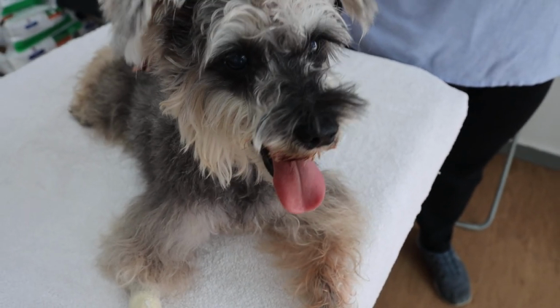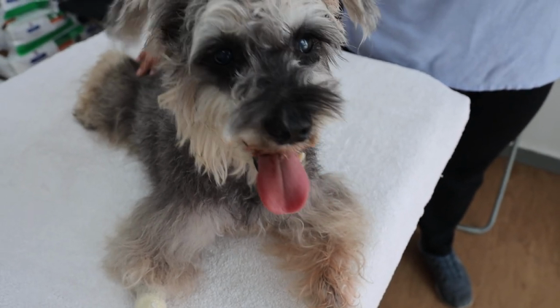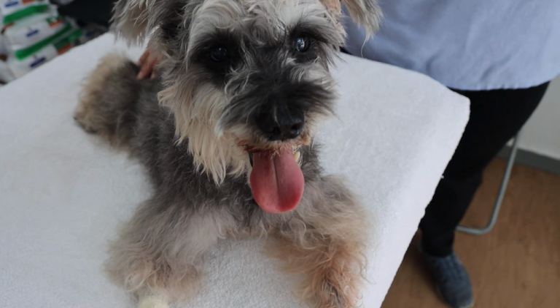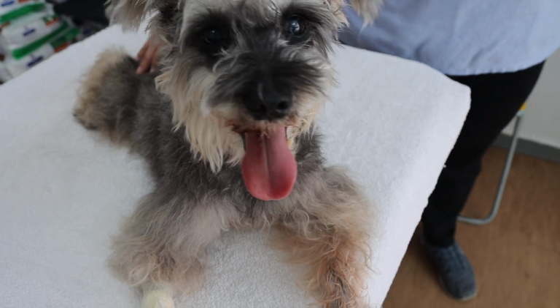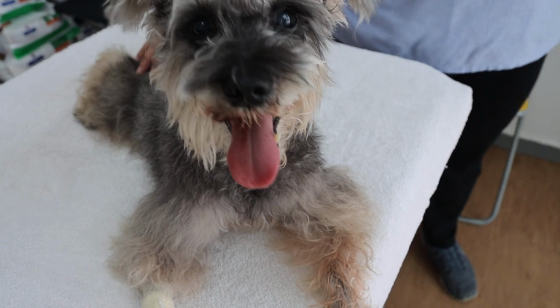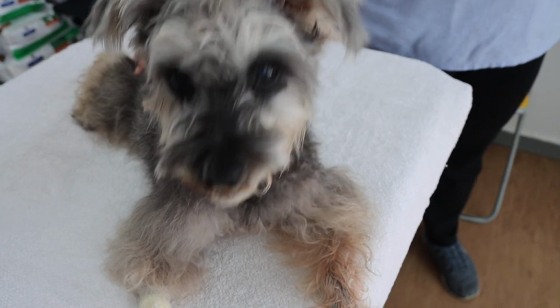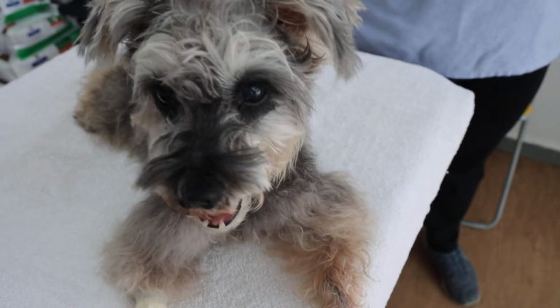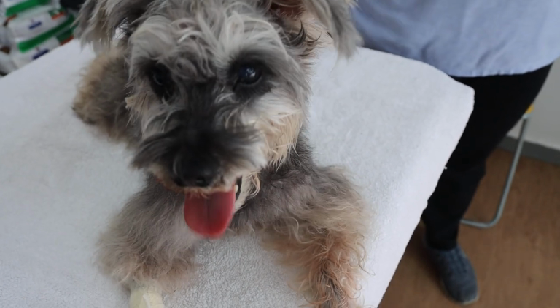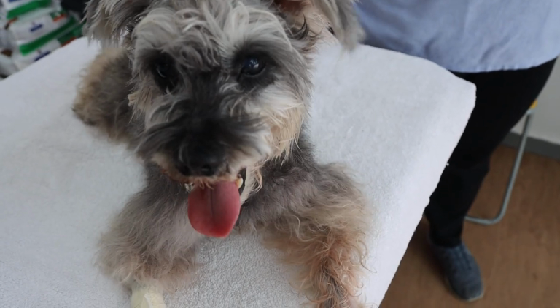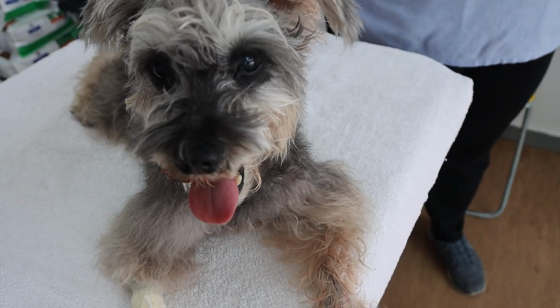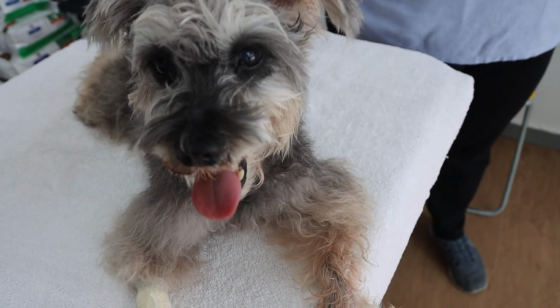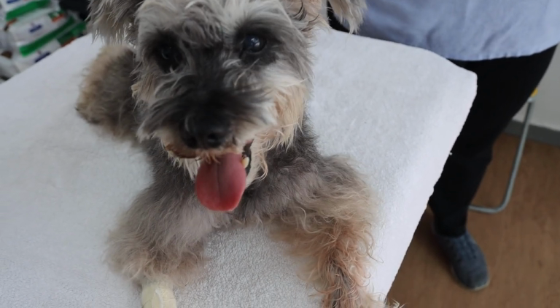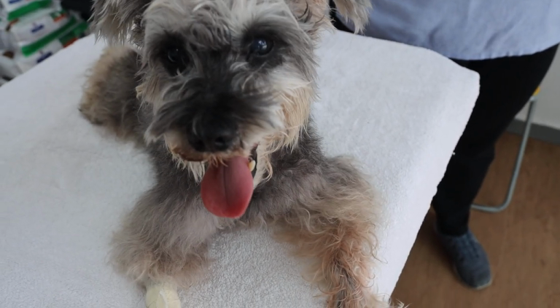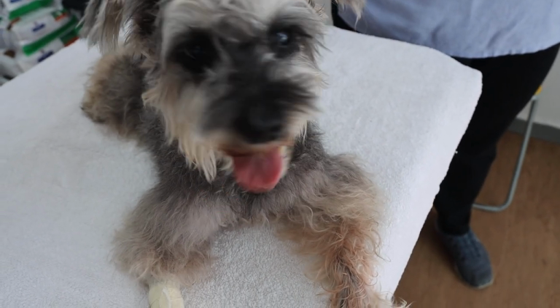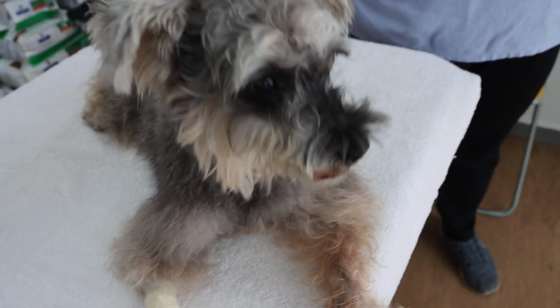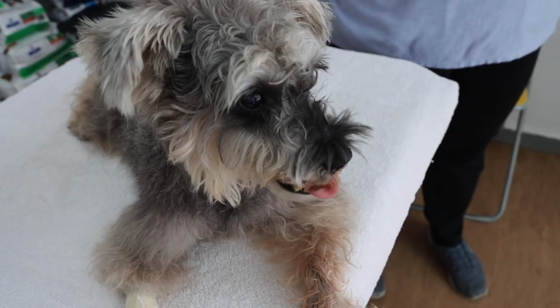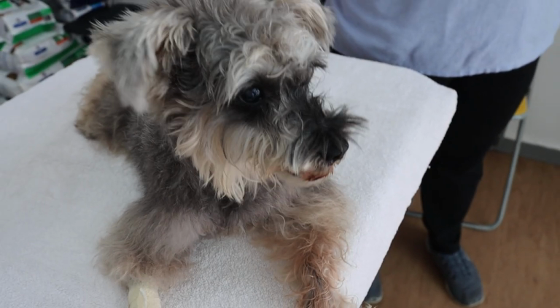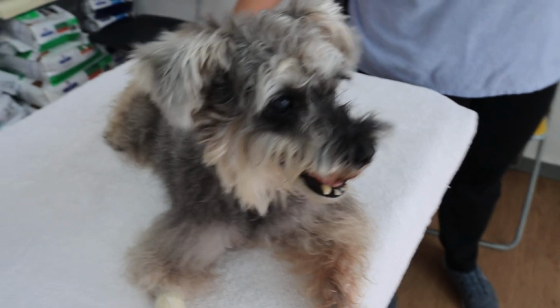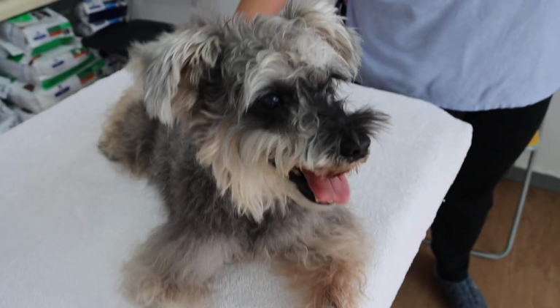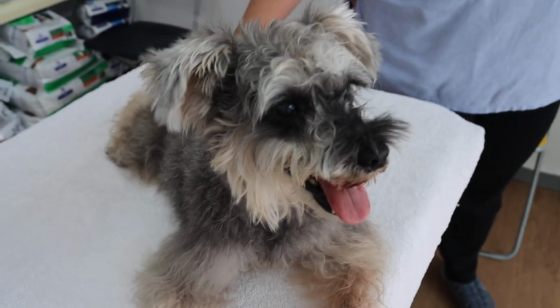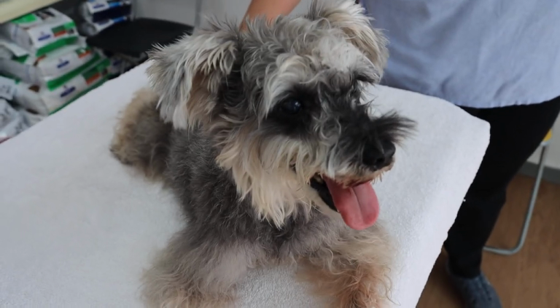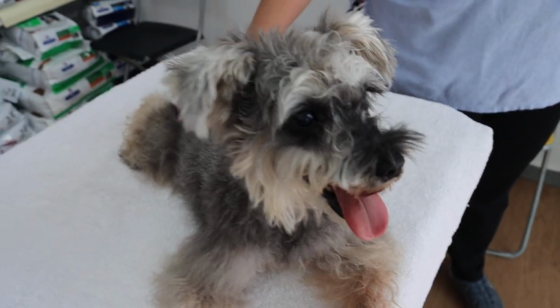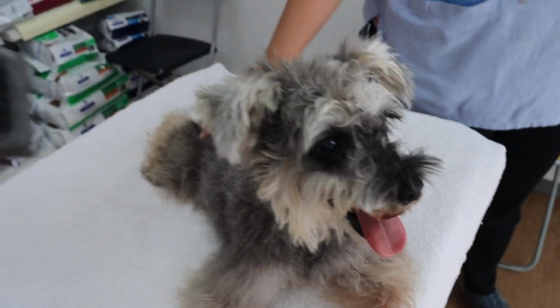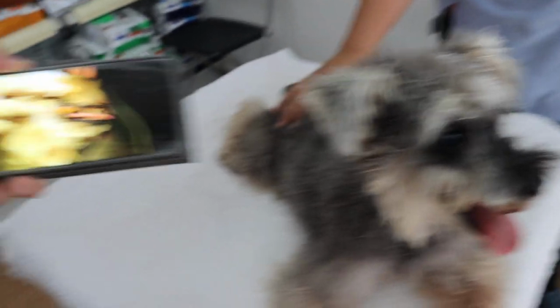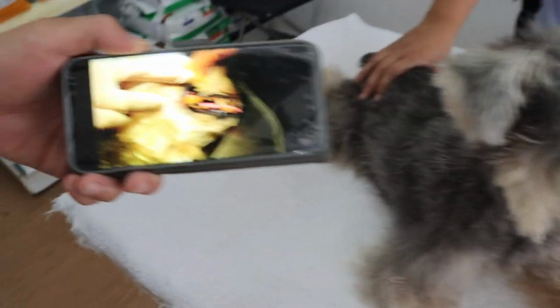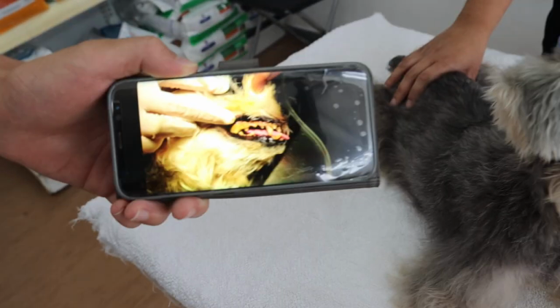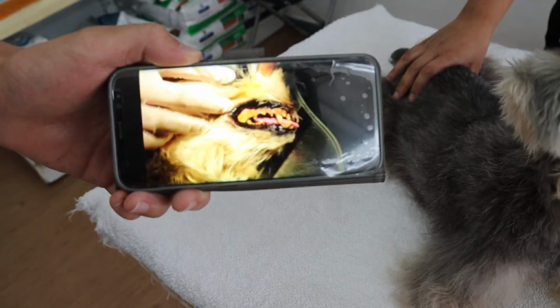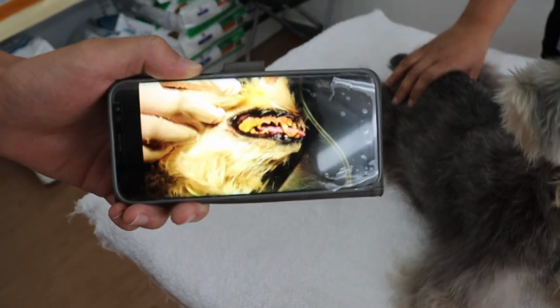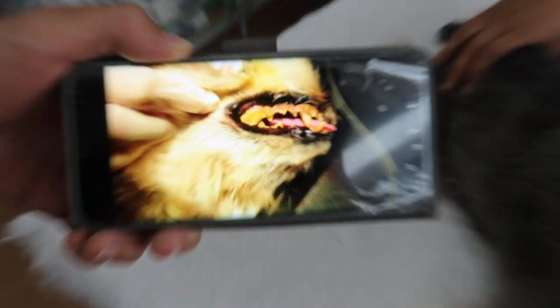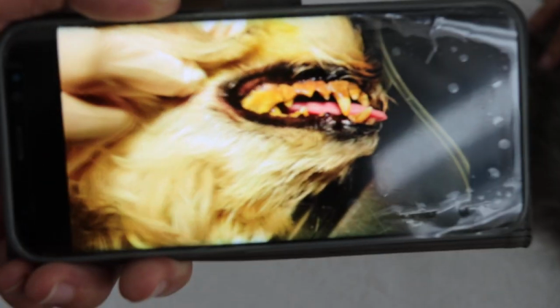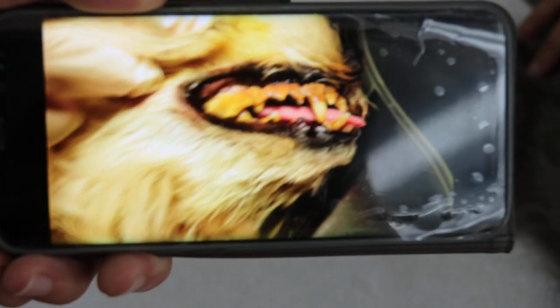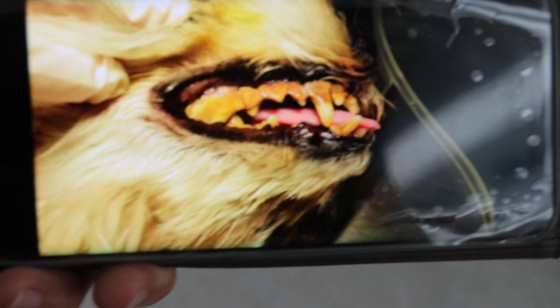The dog had a very painful throat due to the vomiting and also had bad teeth. Now we will show the bad teeth. This is today before the dental treatment.